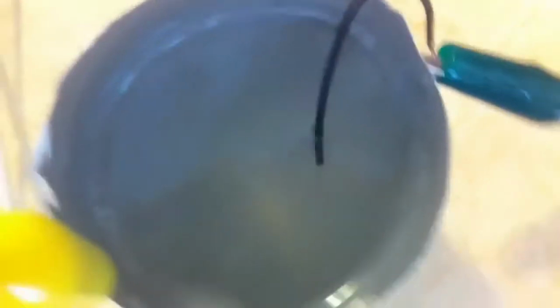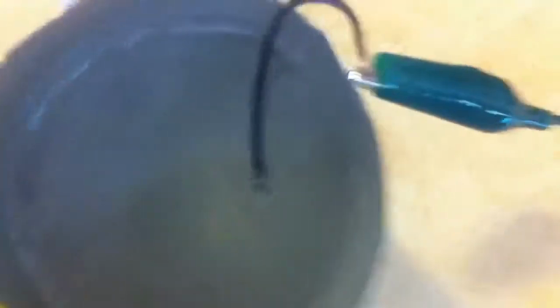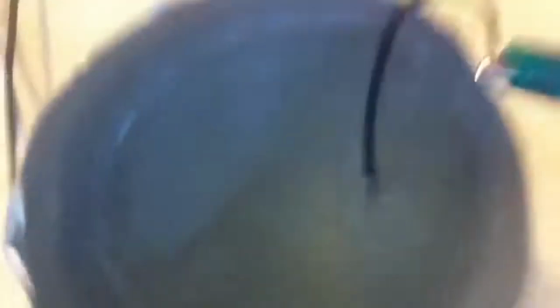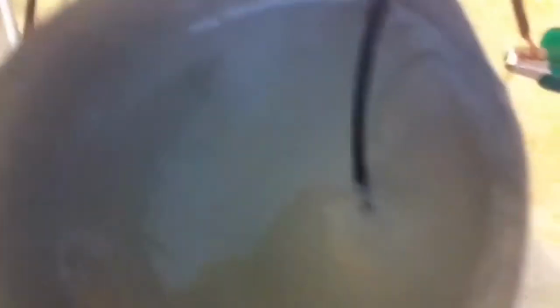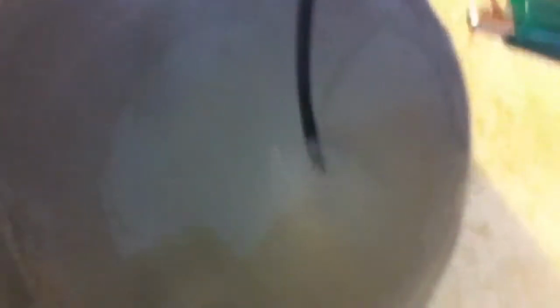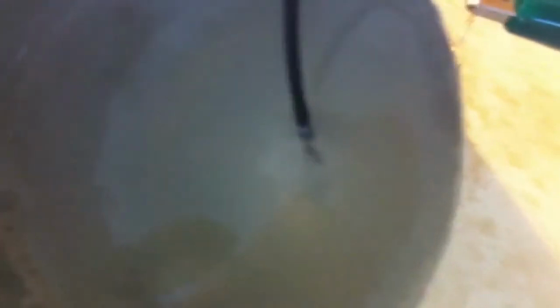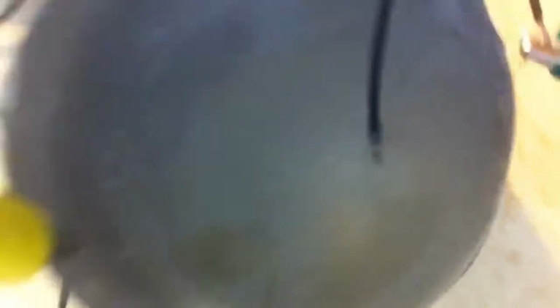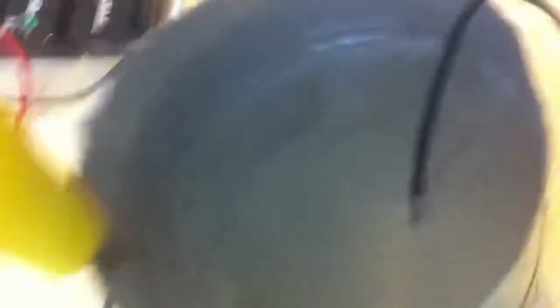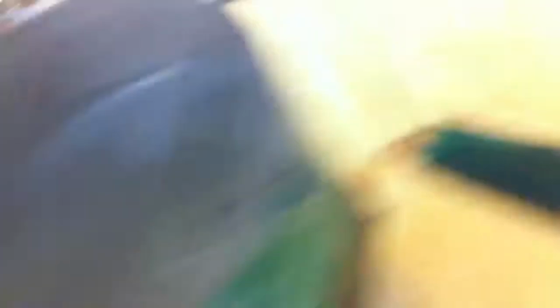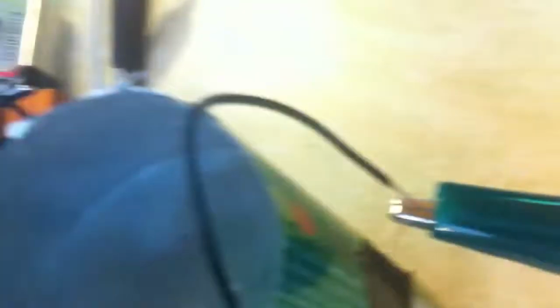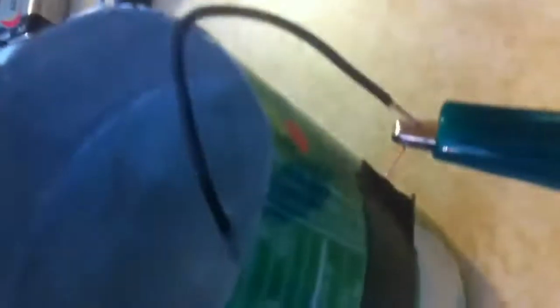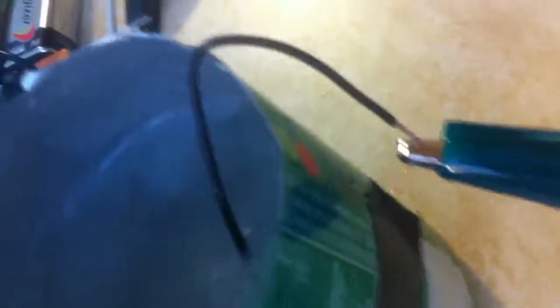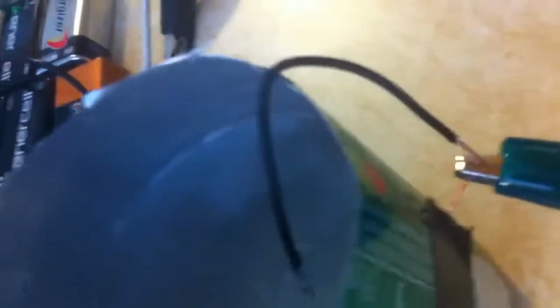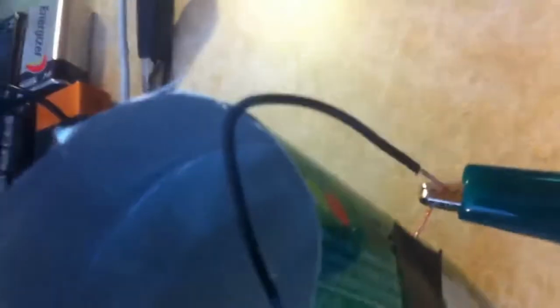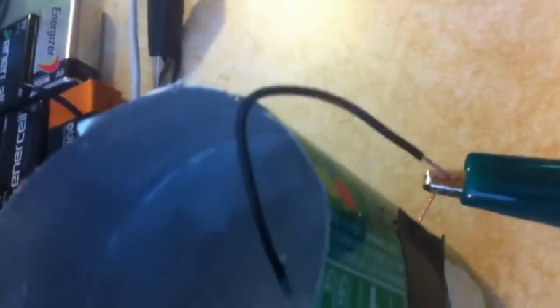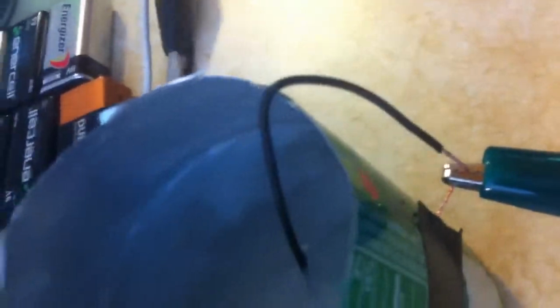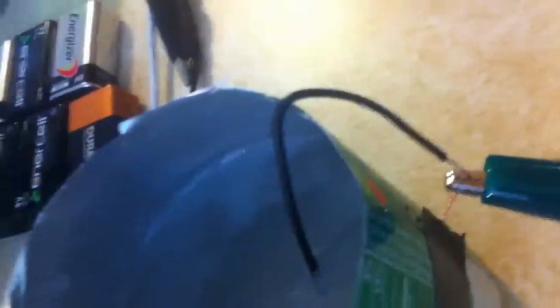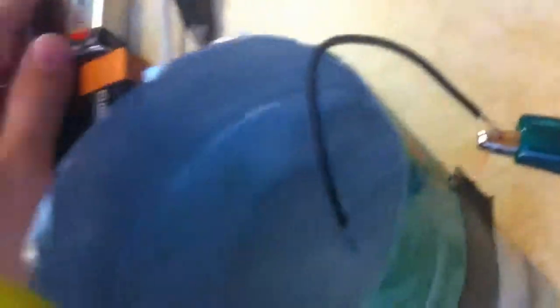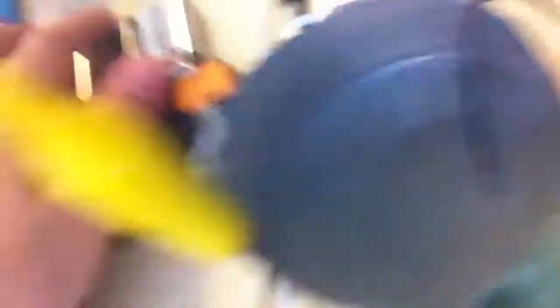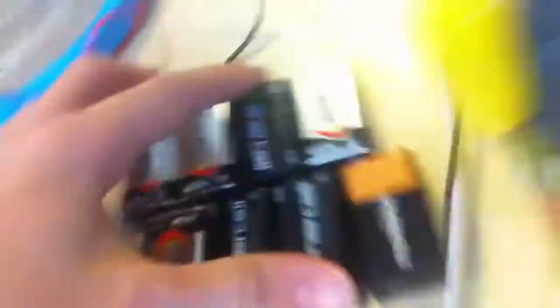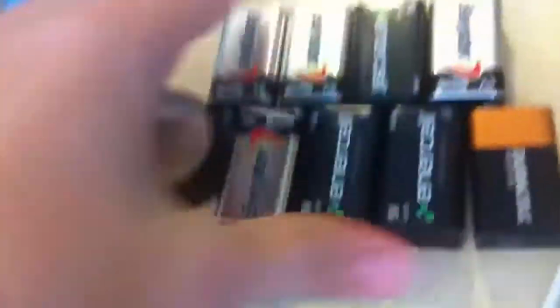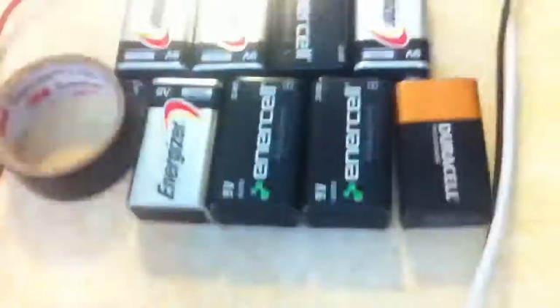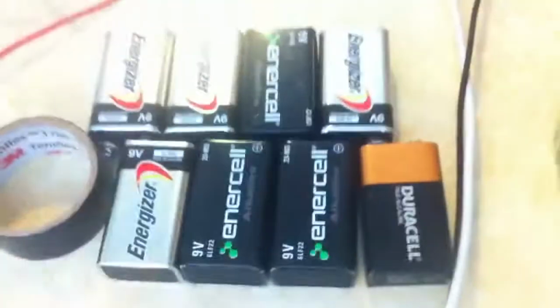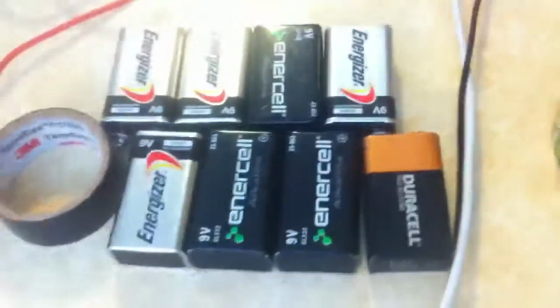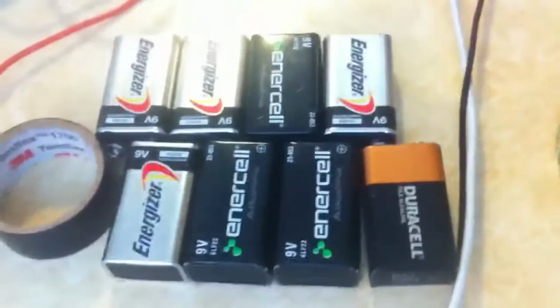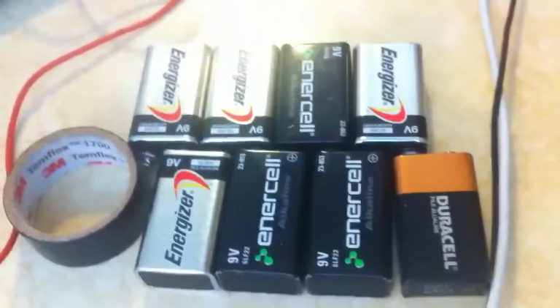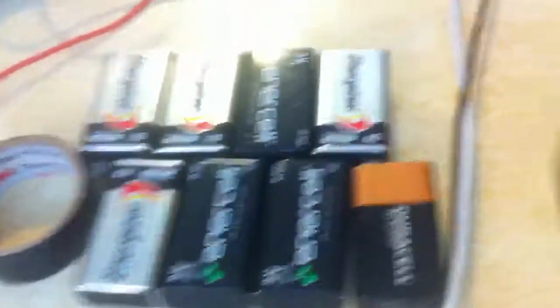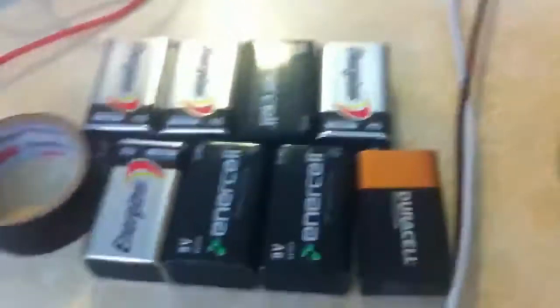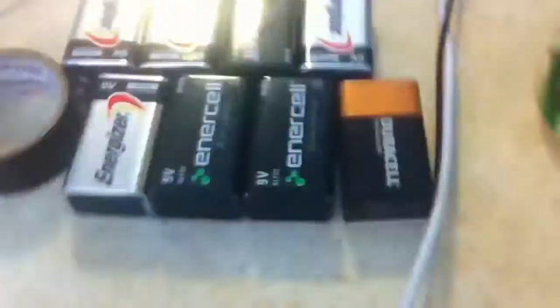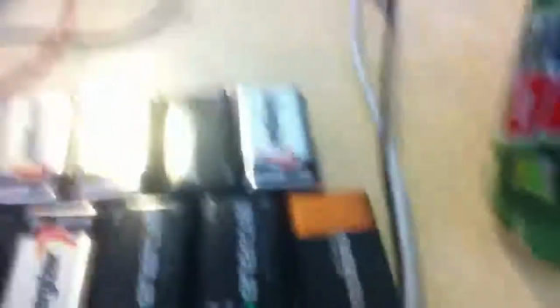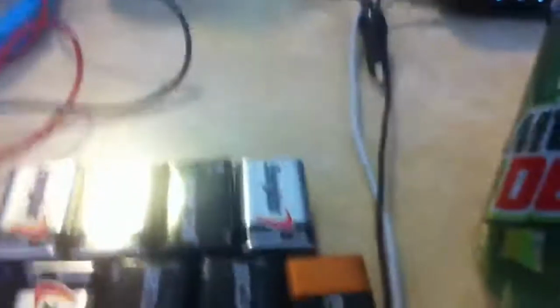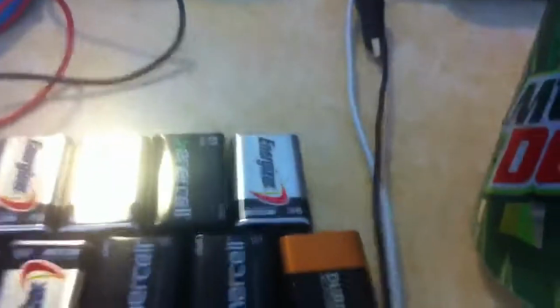I think we should up the voltage, and if only we had something that had that much voltage. How about eight nine-volt batteries?